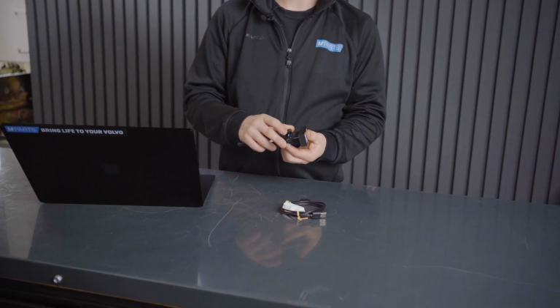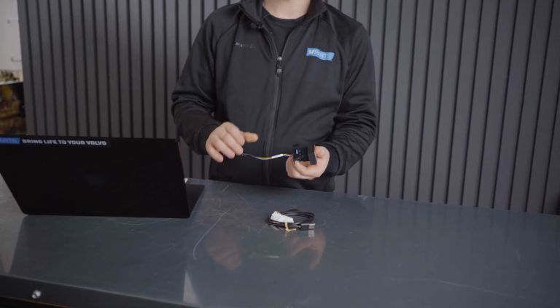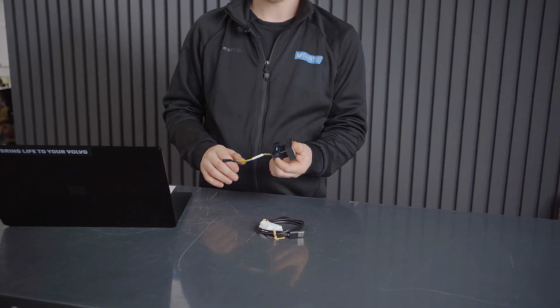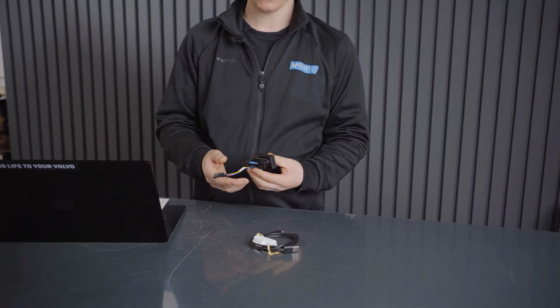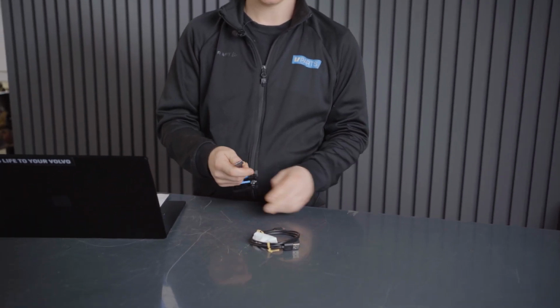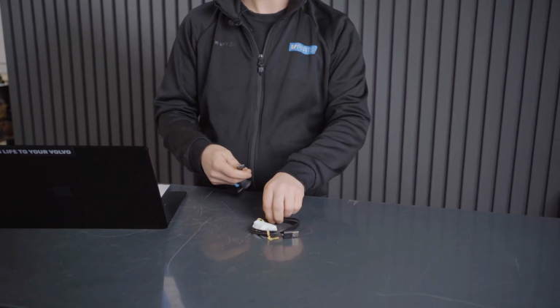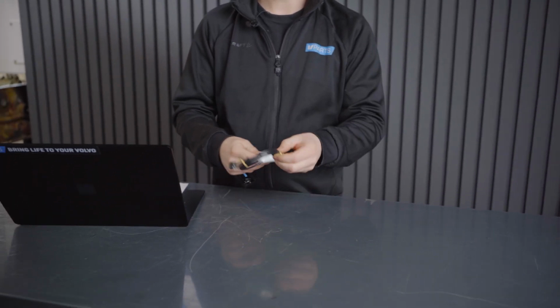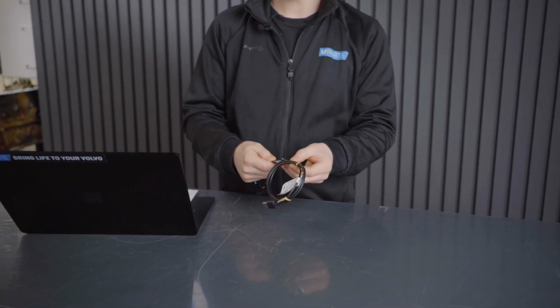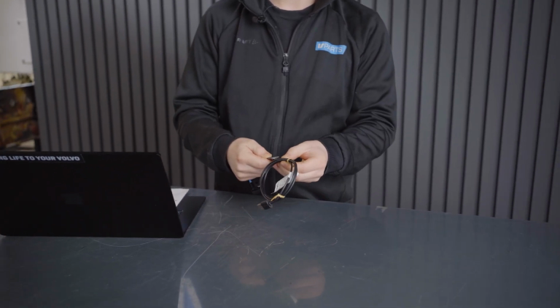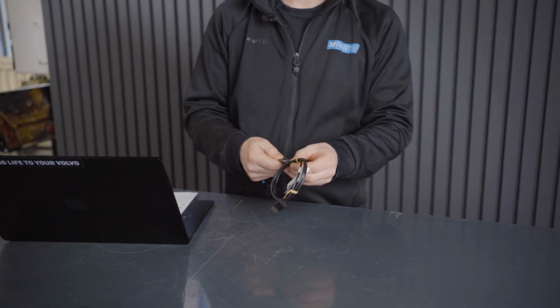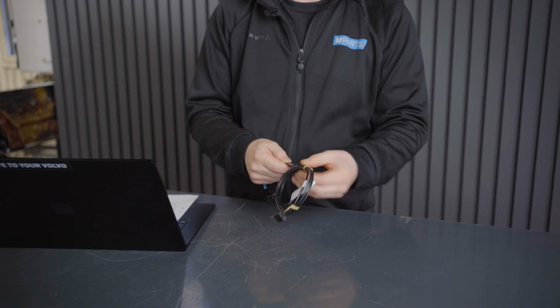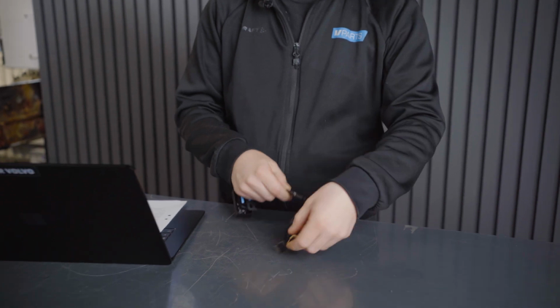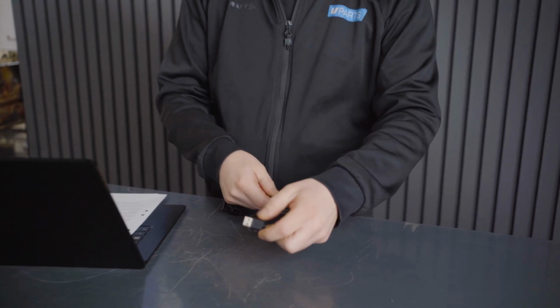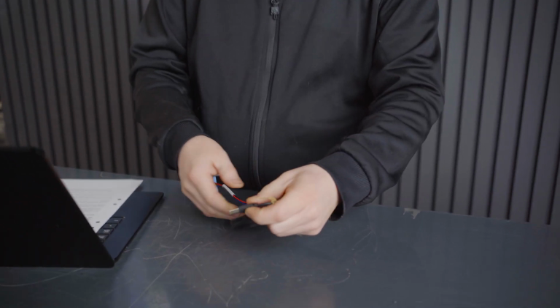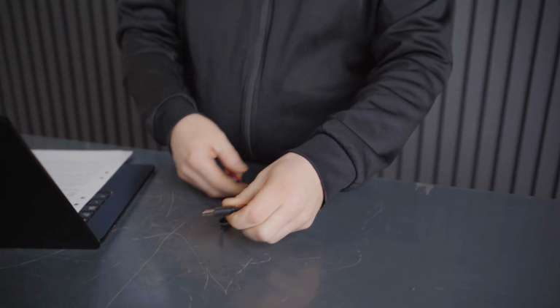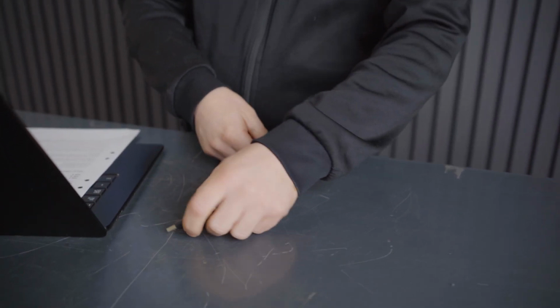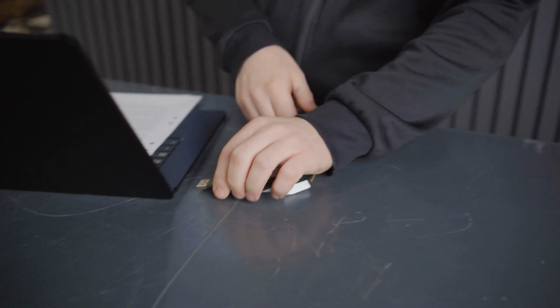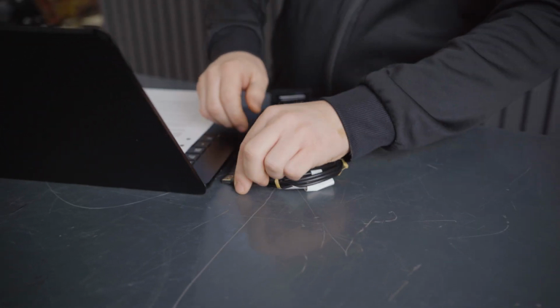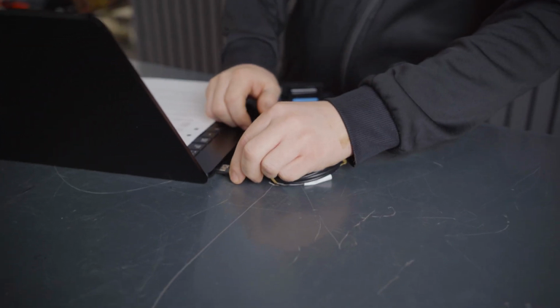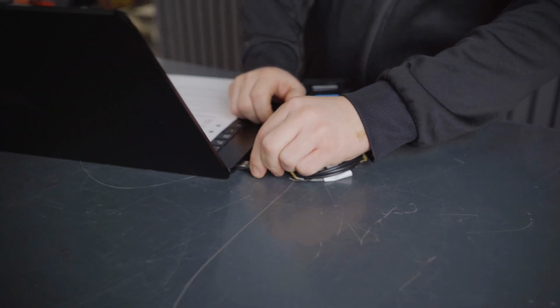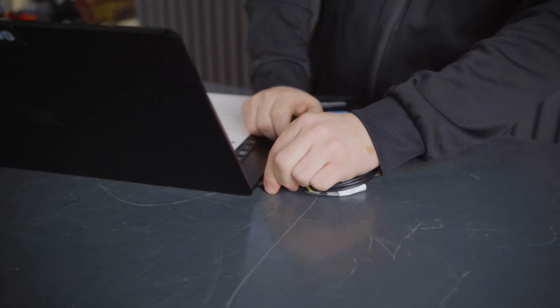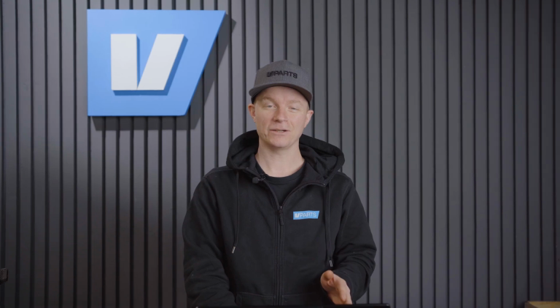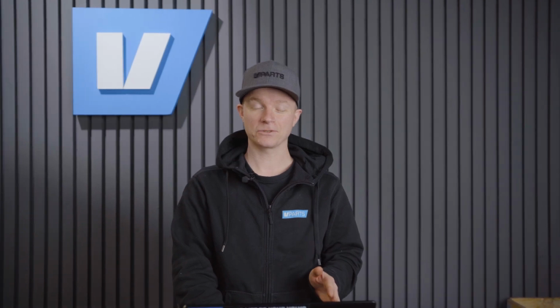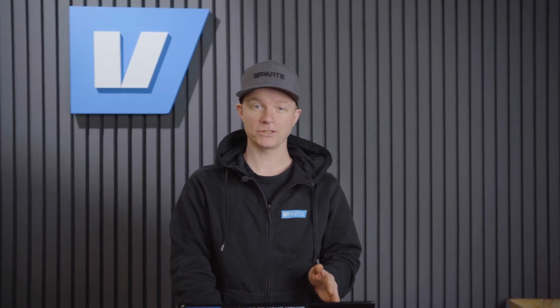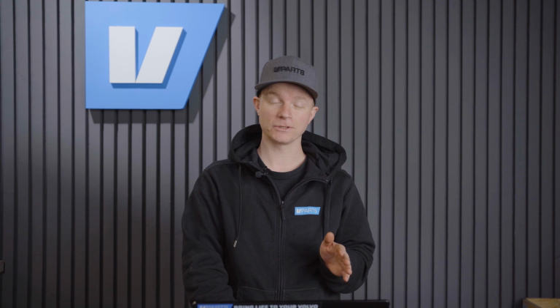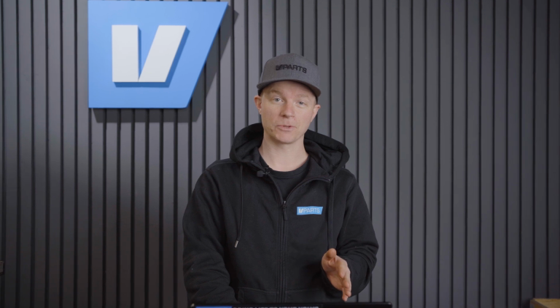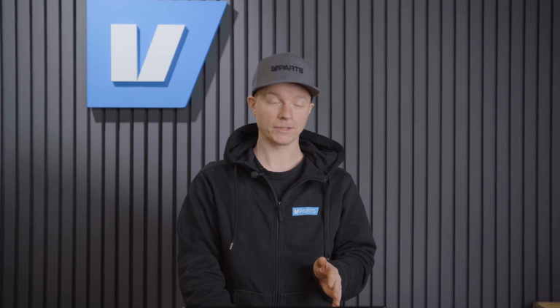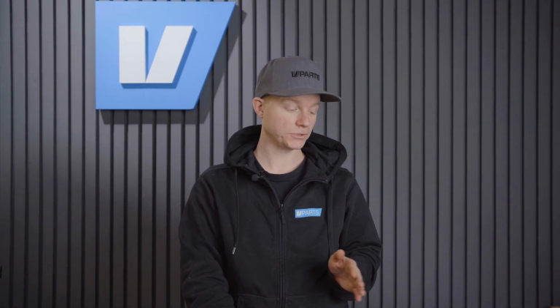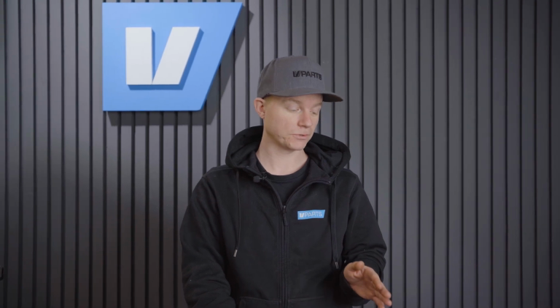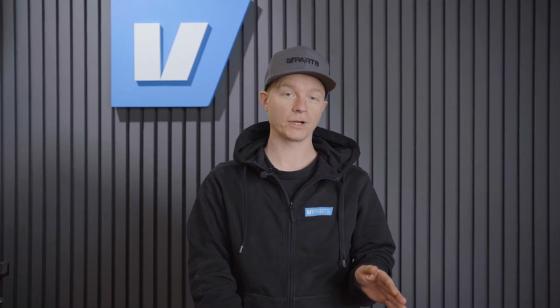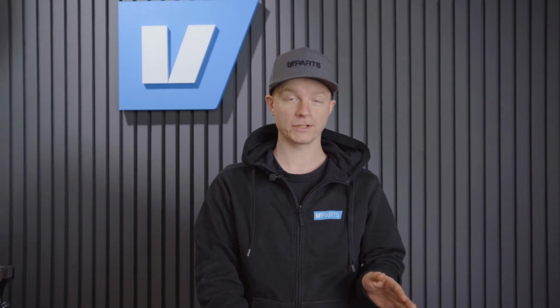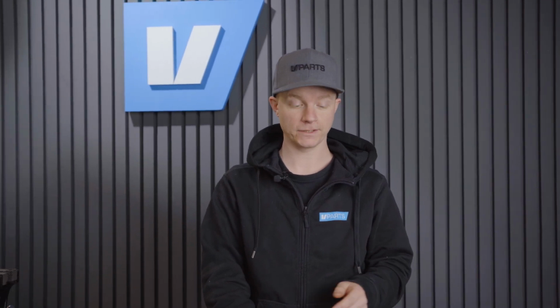These wires come with the function extender — you just connect them like that. There's a USB-C at one end and a normal USB at the other end.